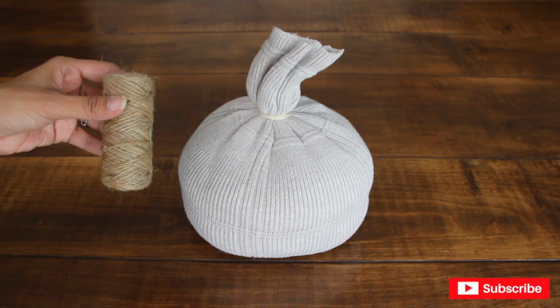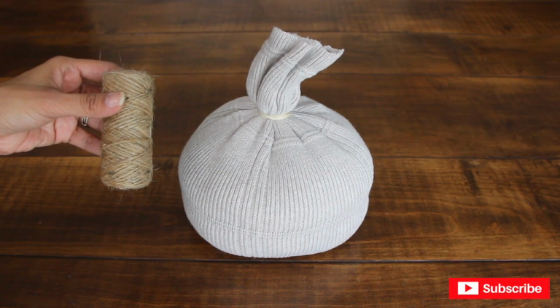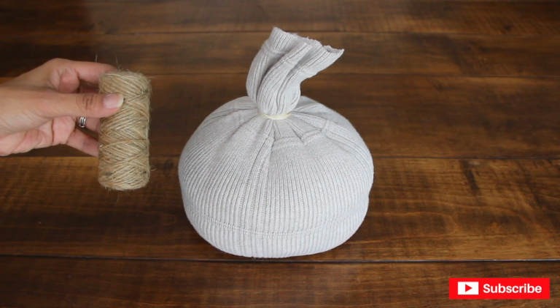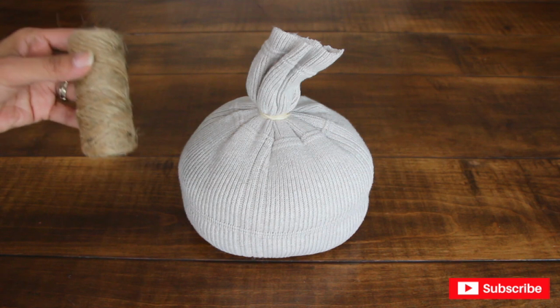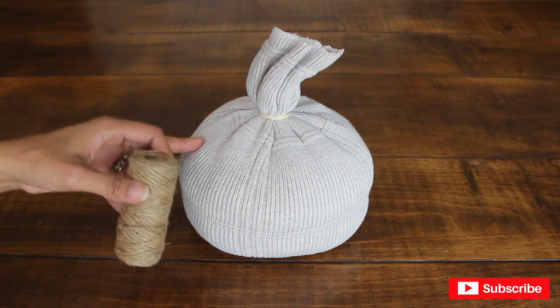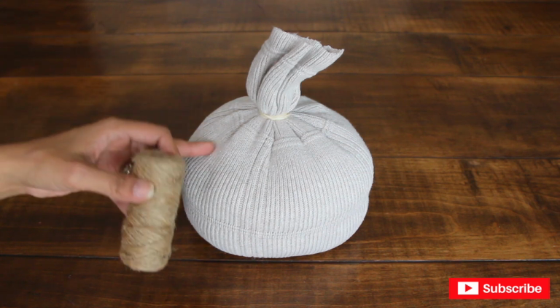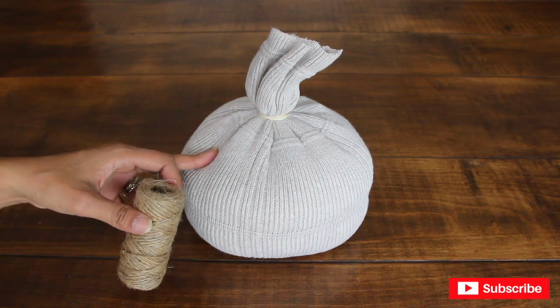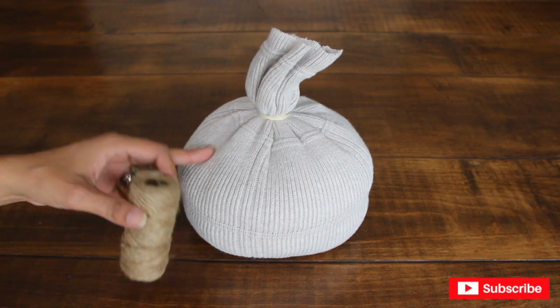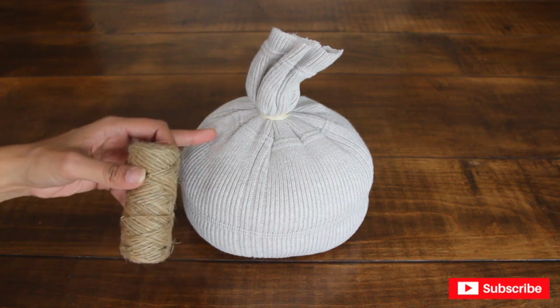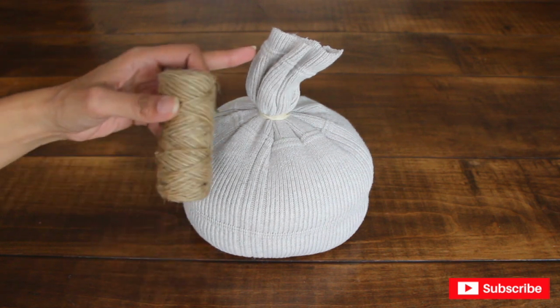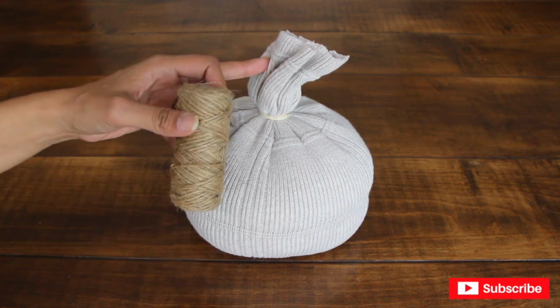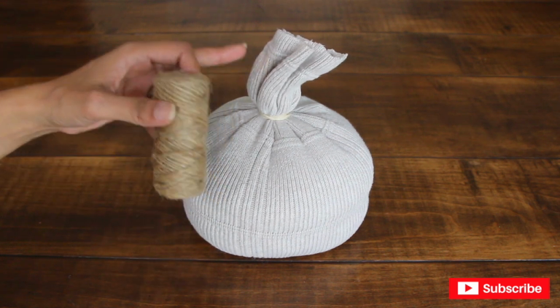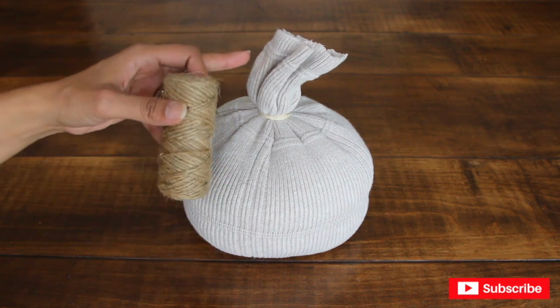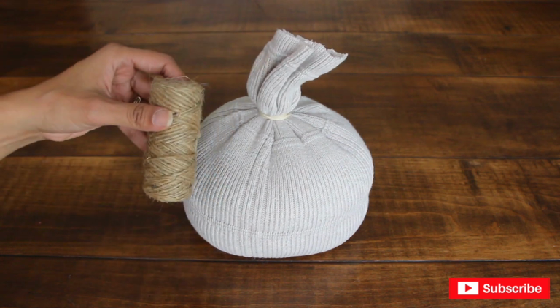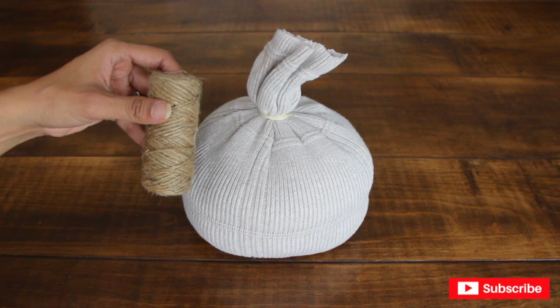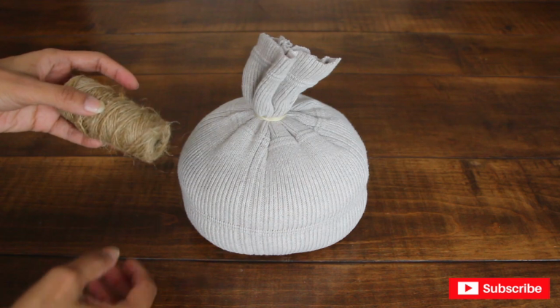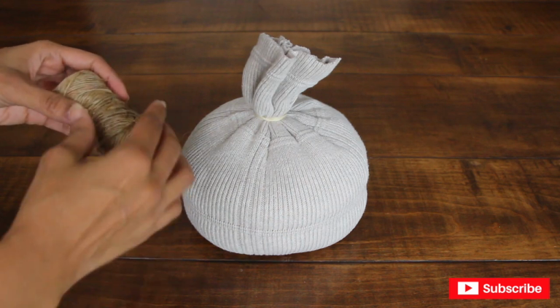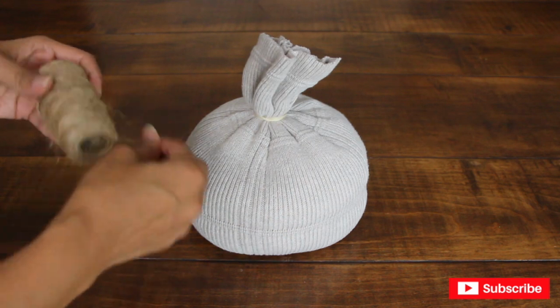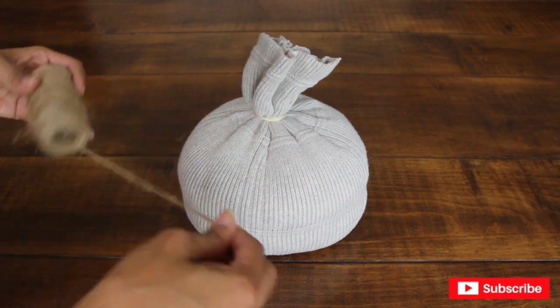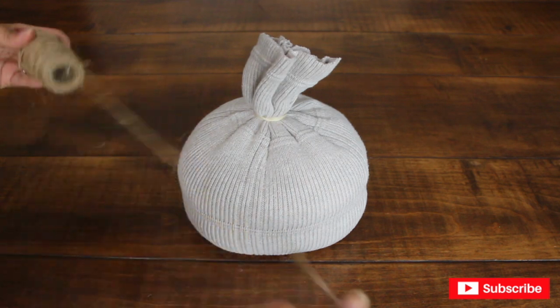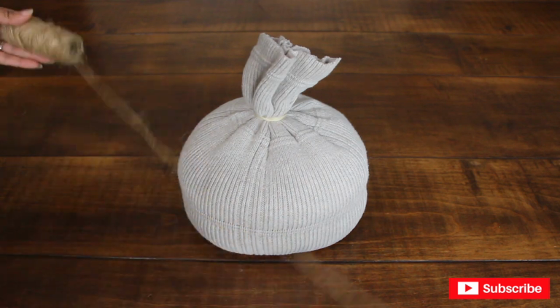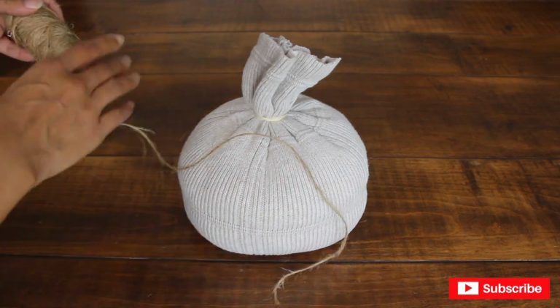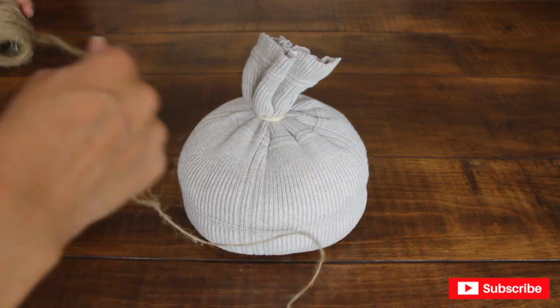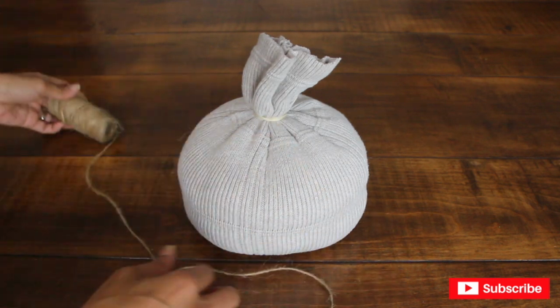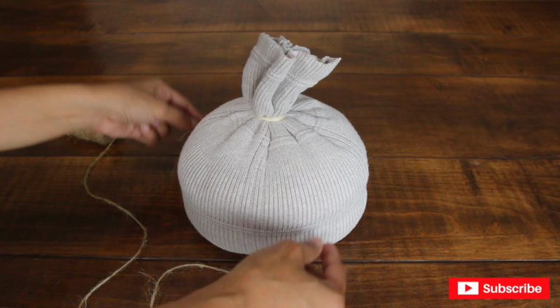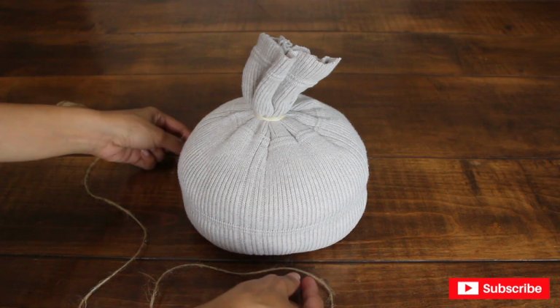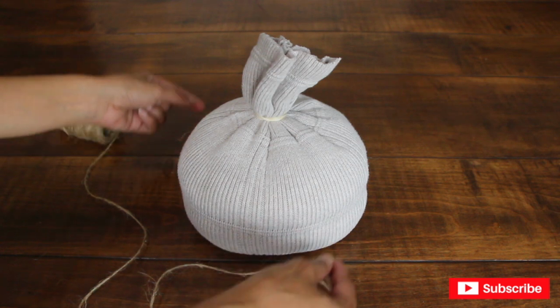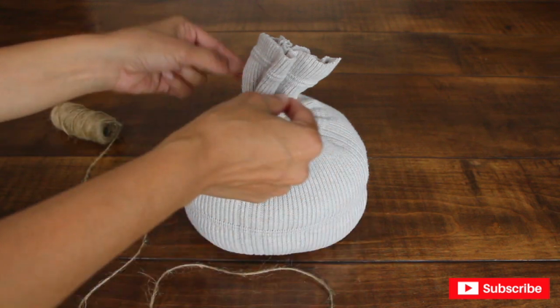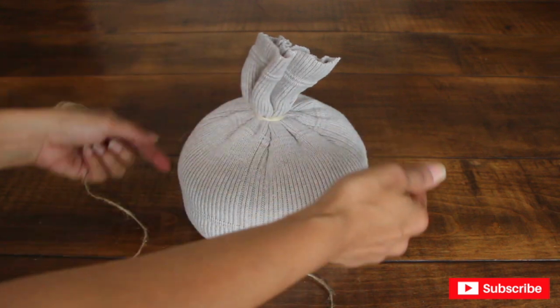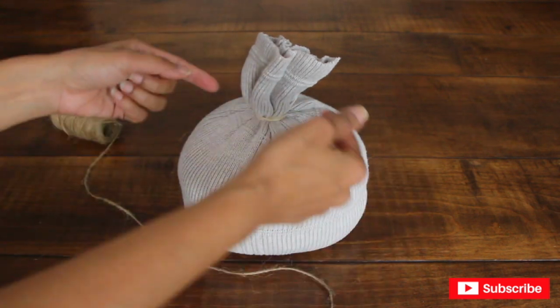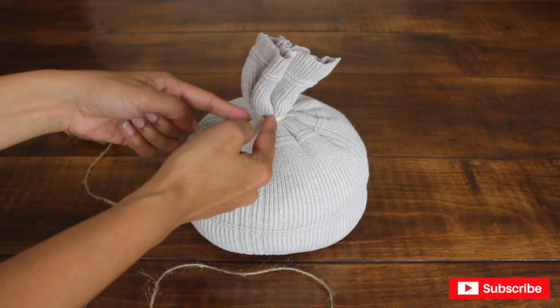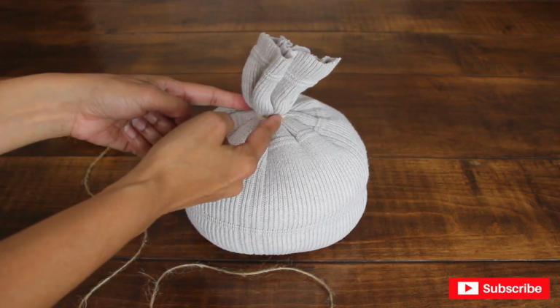Now I'm going to use twine to help shape the sleeve to look more like a pumpkin, and I'm also going to use it to make the stem. I'm going to cut about two to three pieces to tie around the pumpkin, and they're all going to meet in the middle.